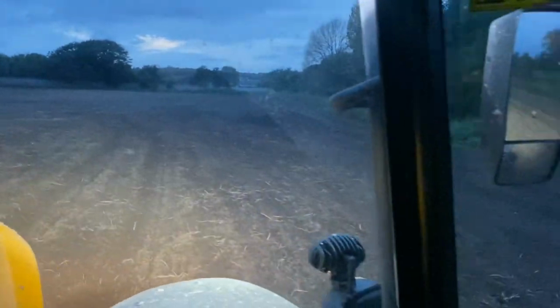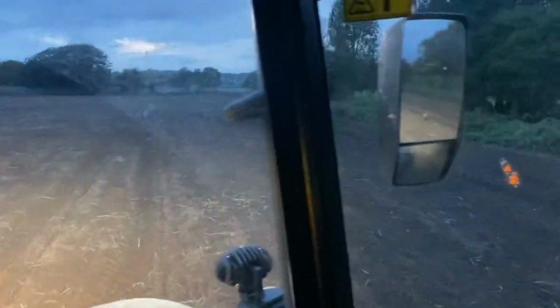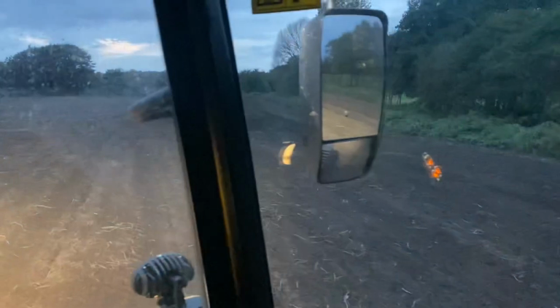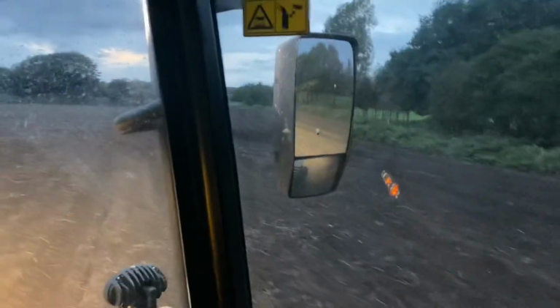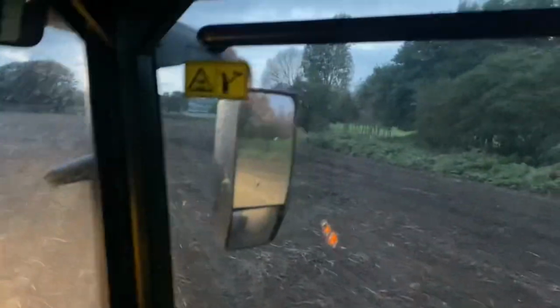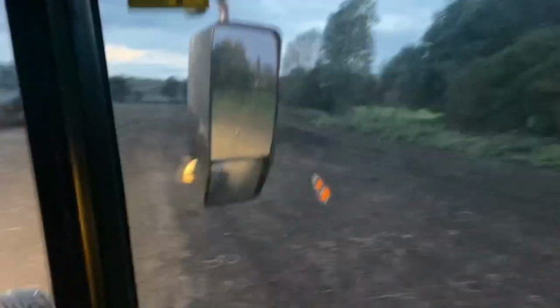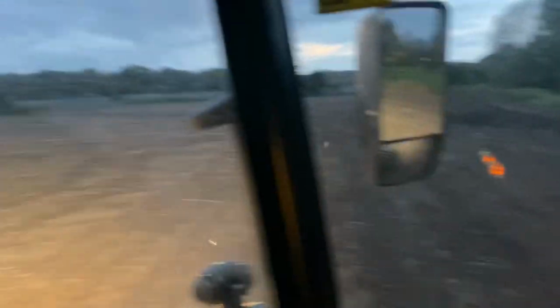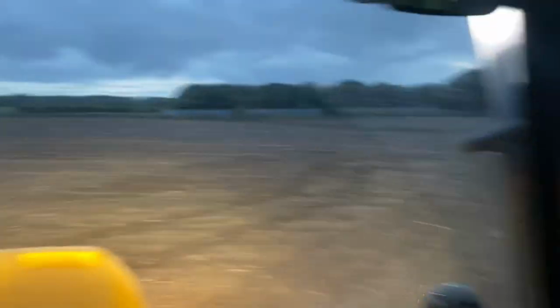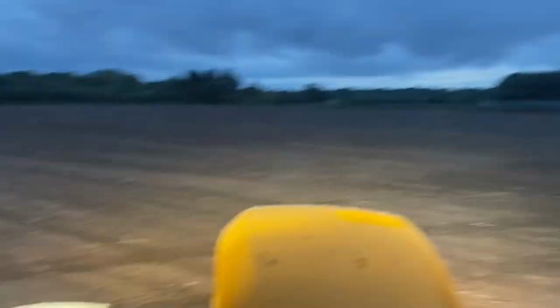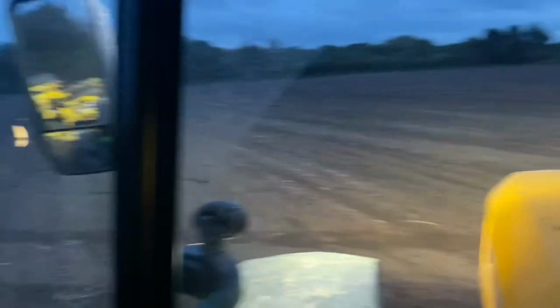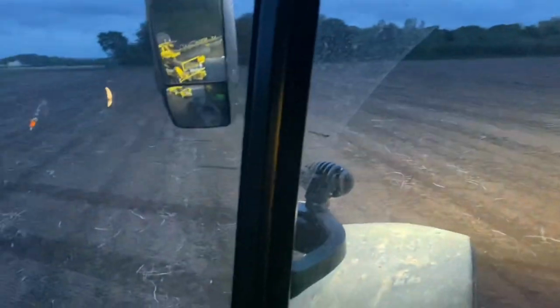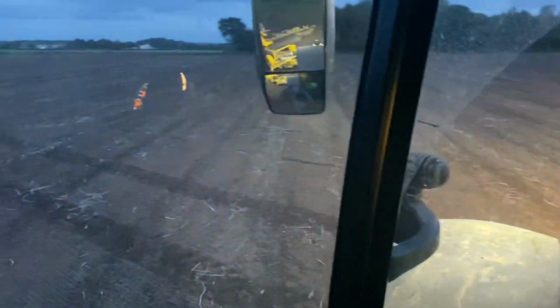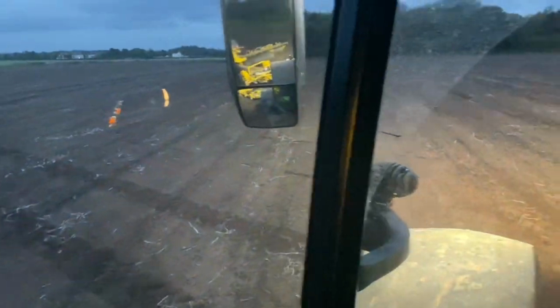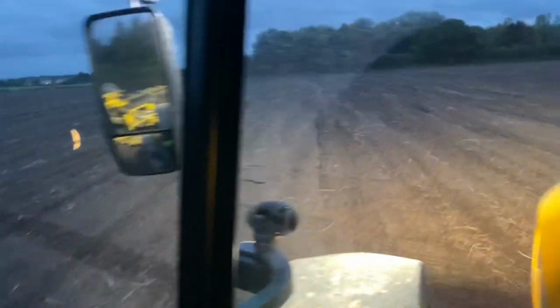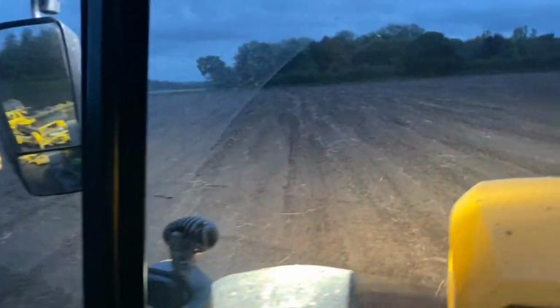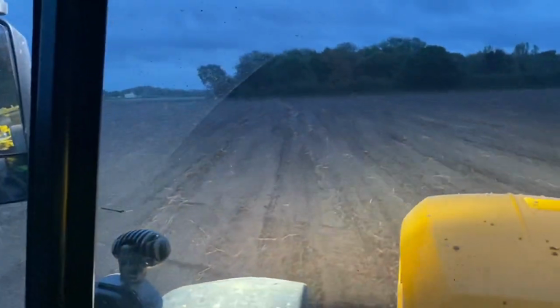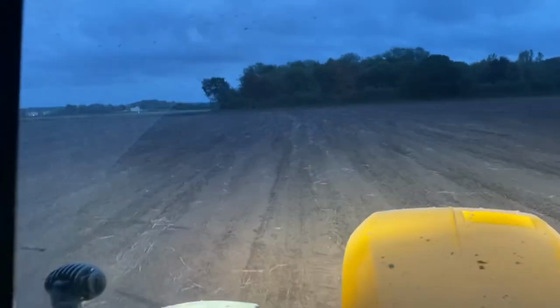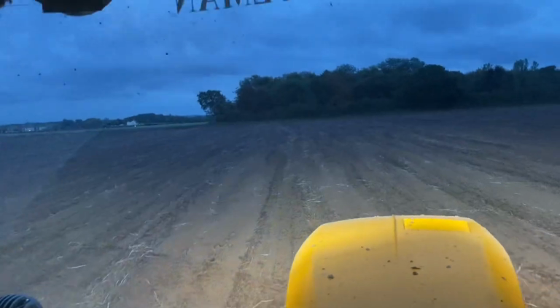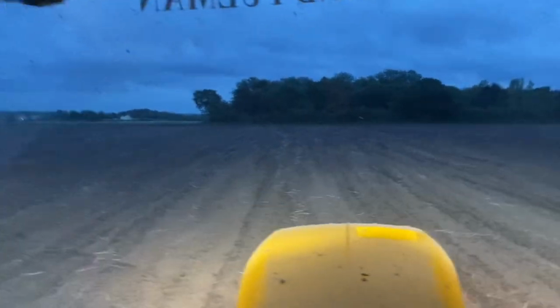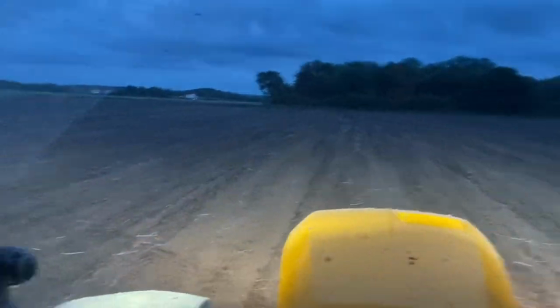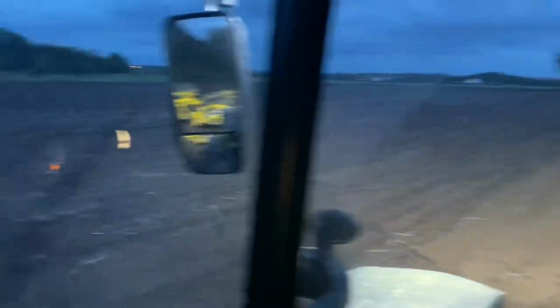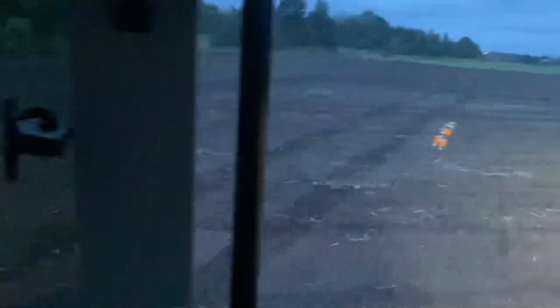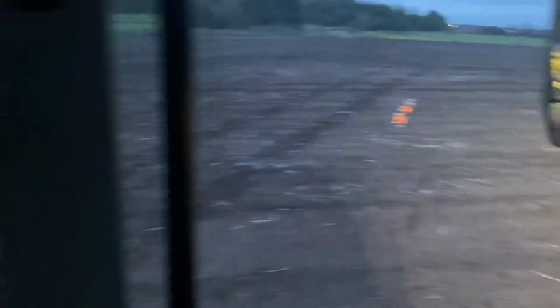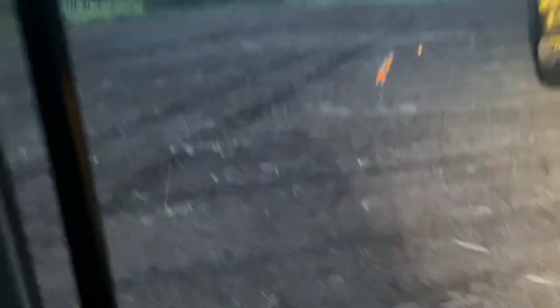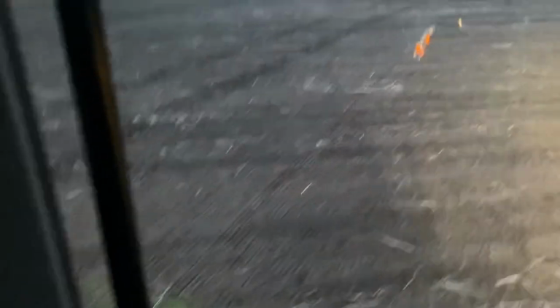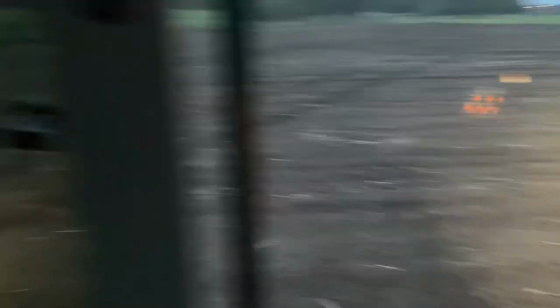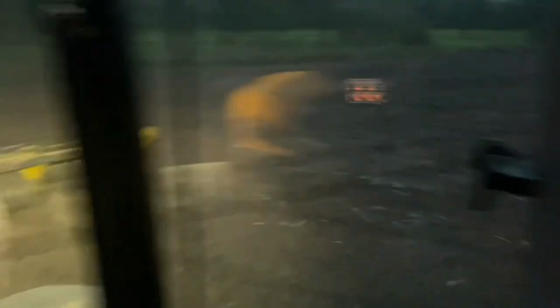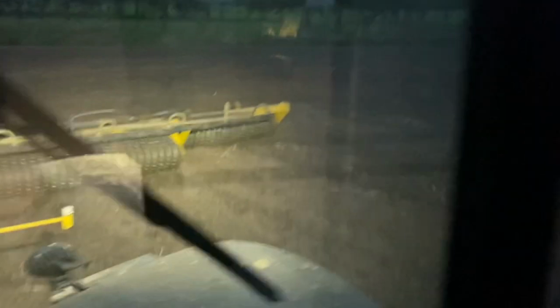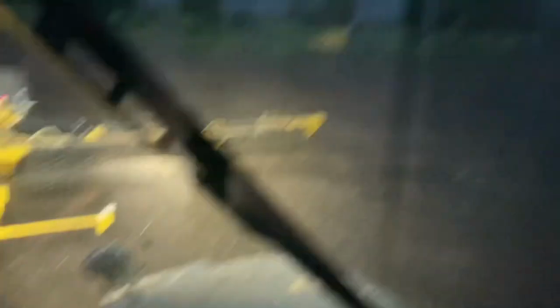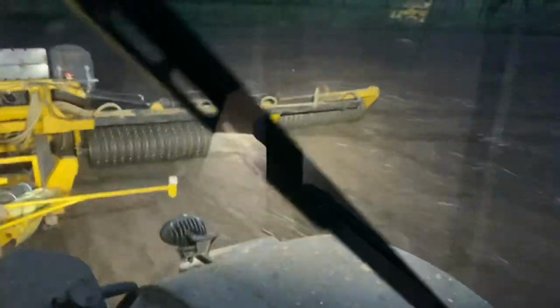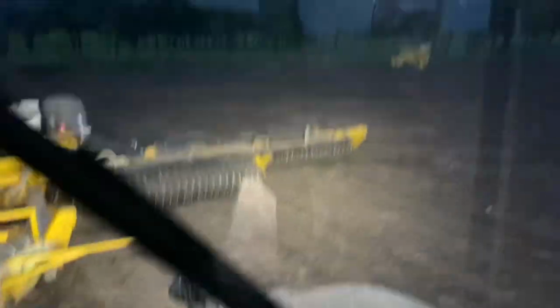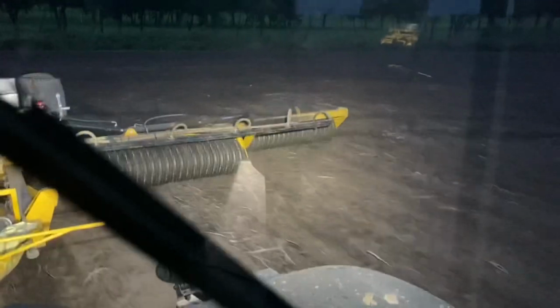On another field now with the rollers - a couple of wet holes that we're going to go around. I'm just levelling it off. It's amazing how it doesn't show up on the camera how good a job the rollers are doing, but they are.